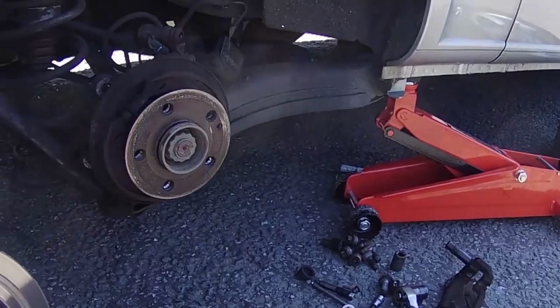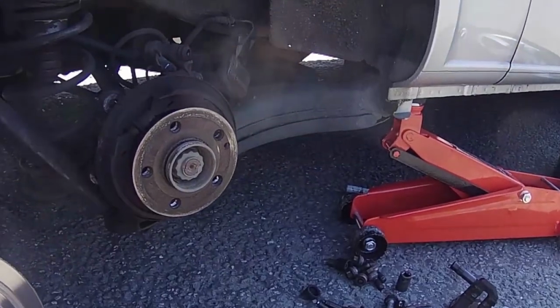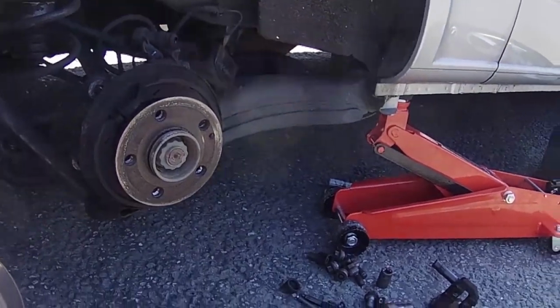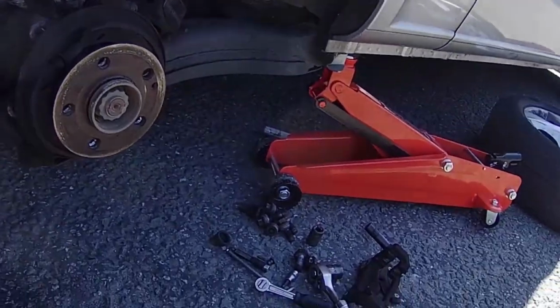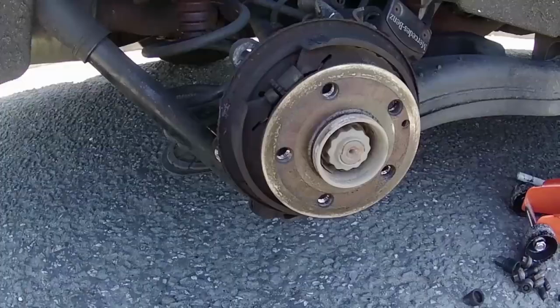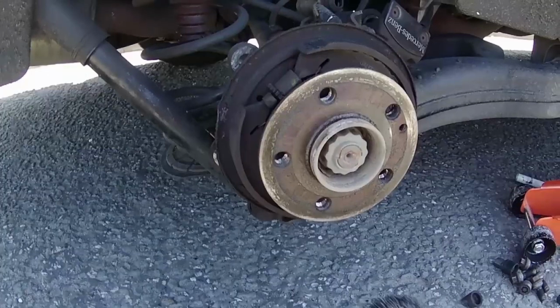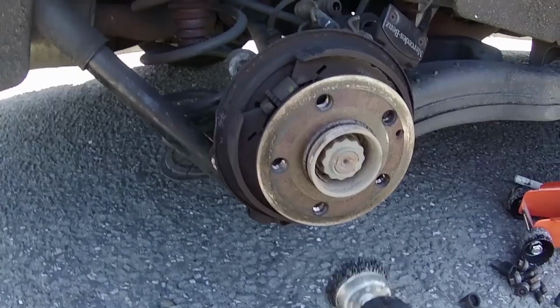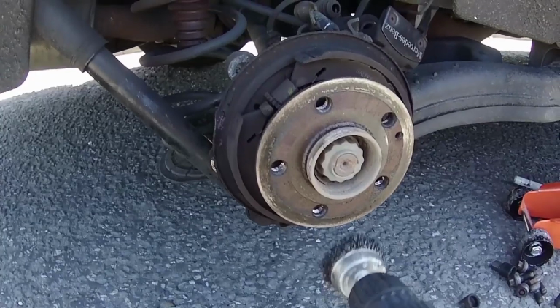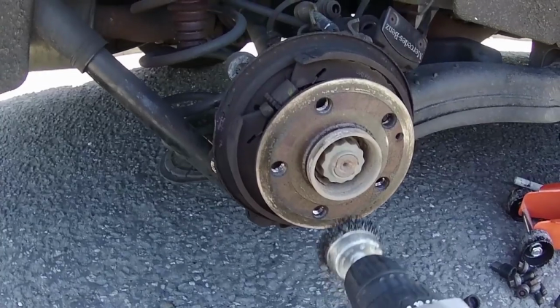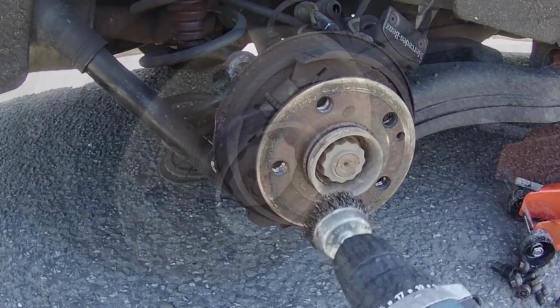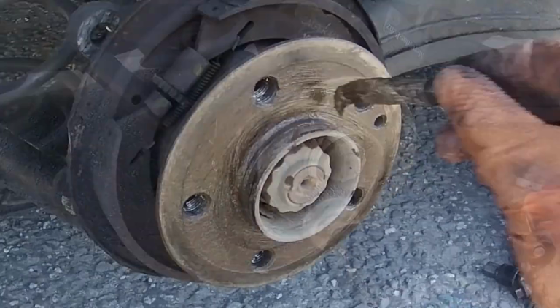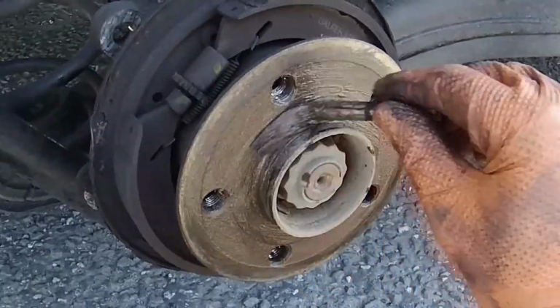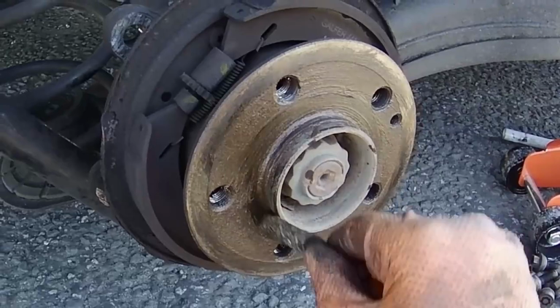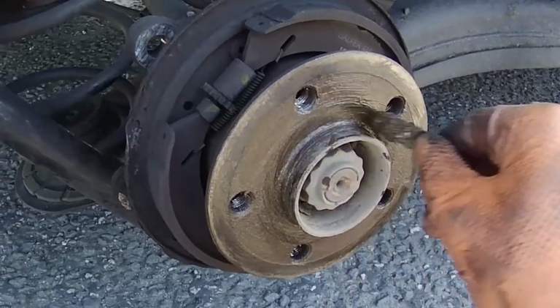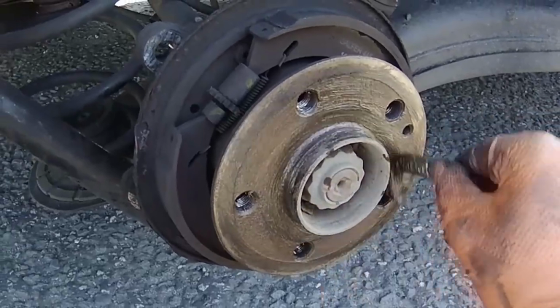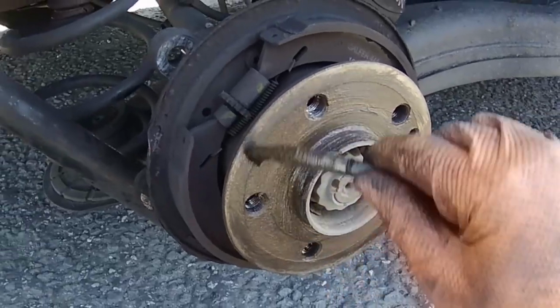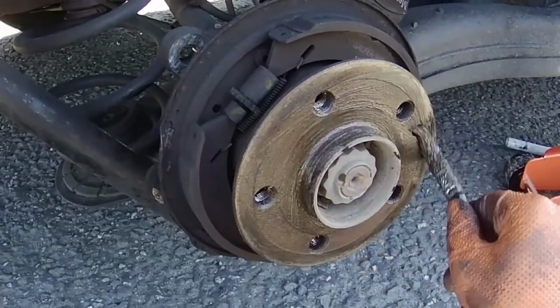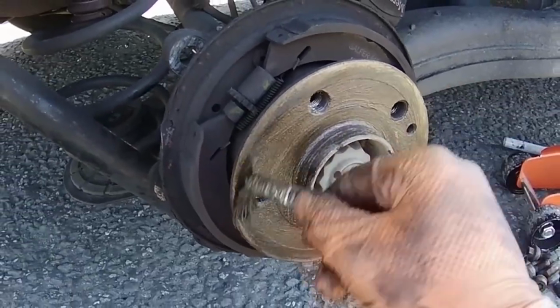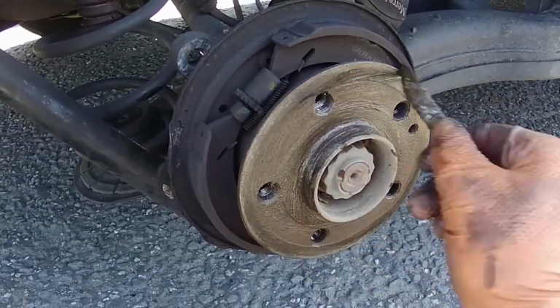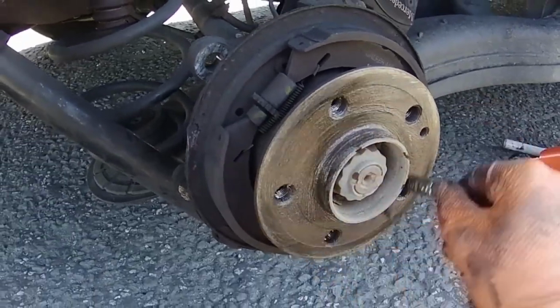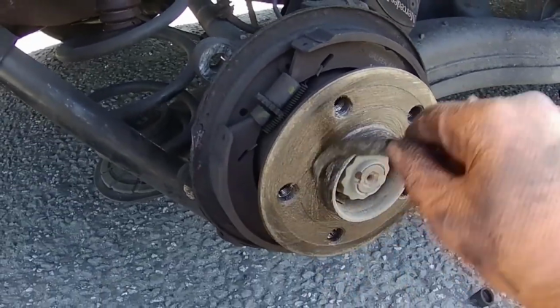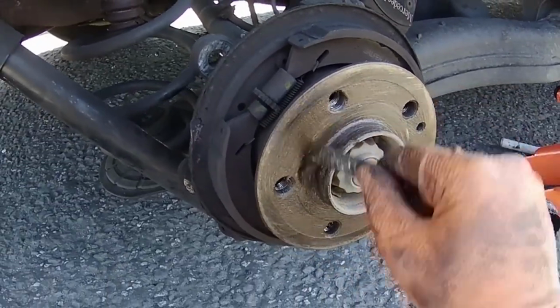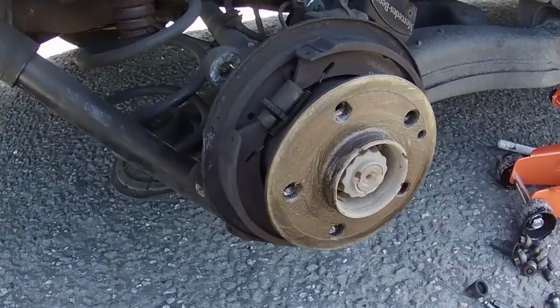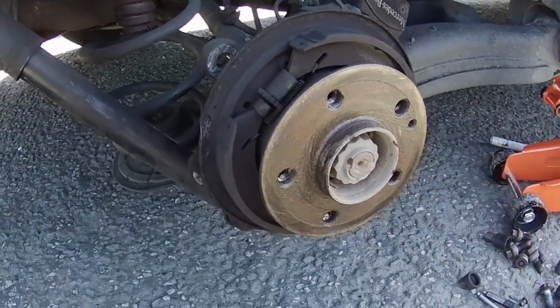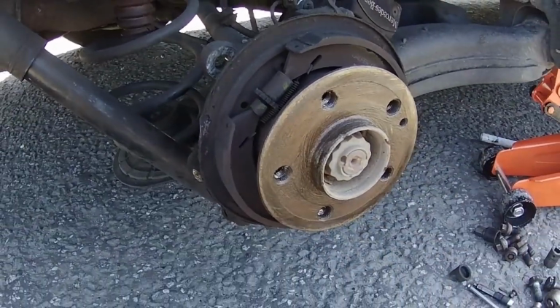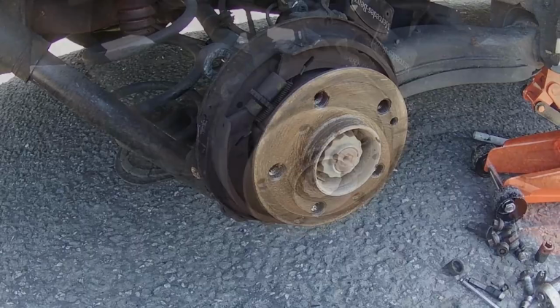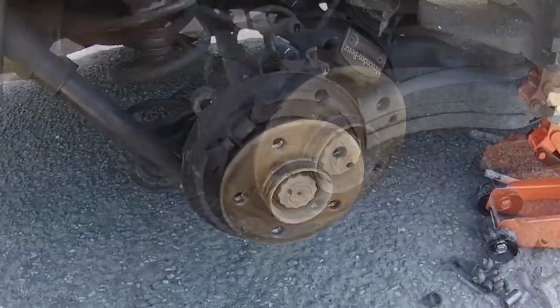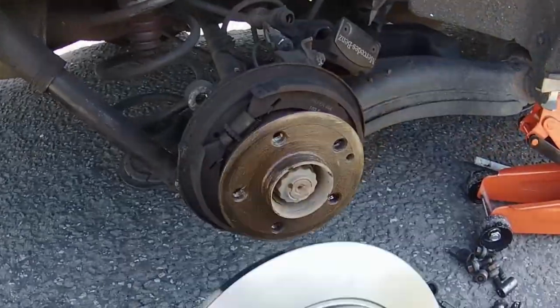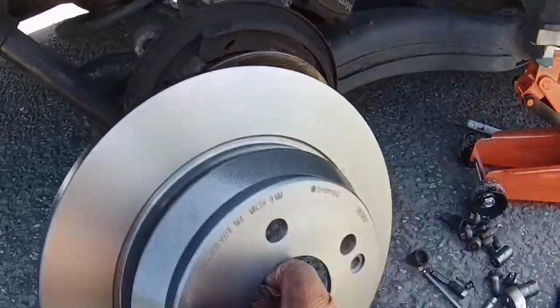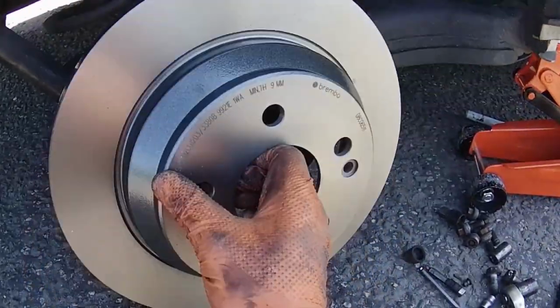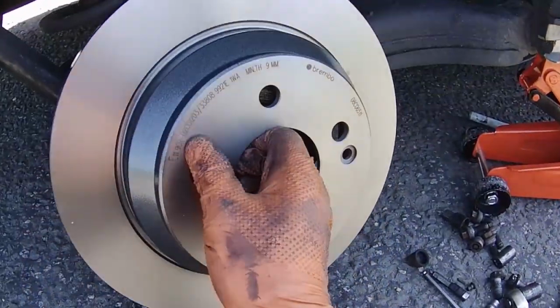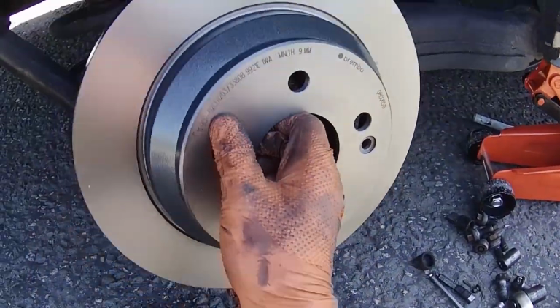After you have taken off the brake disc you should clean the hub using a wire brush, then apply some copper grease. After that you can install the new brake disc.